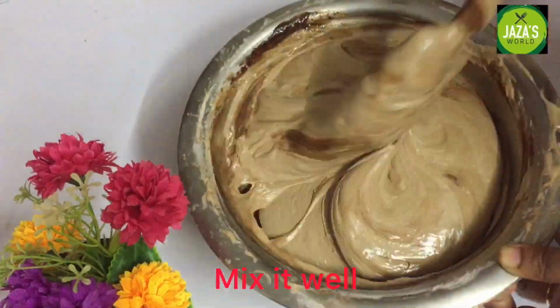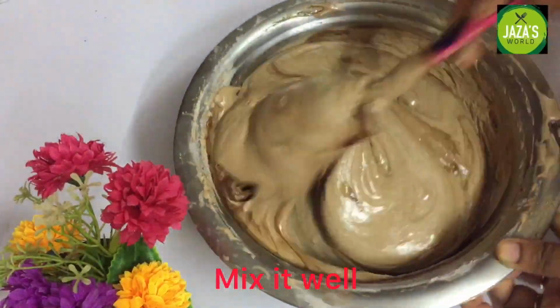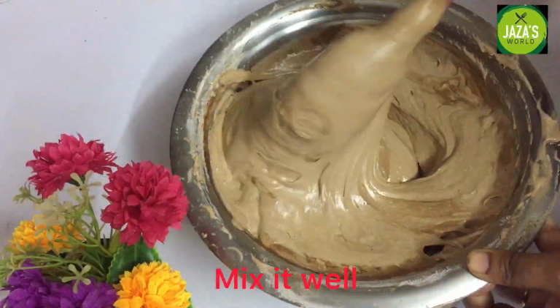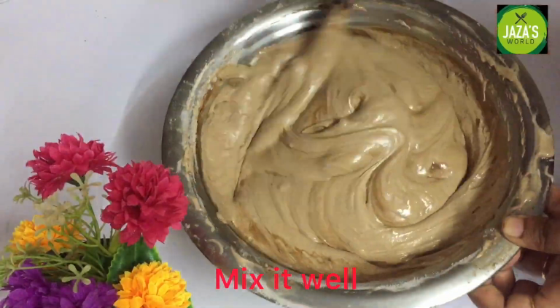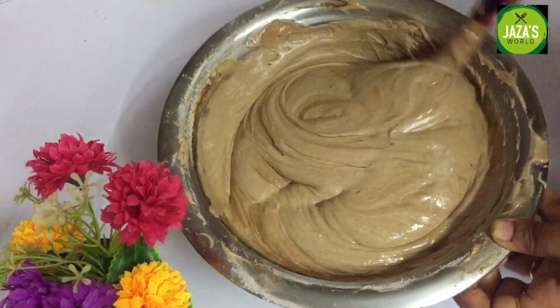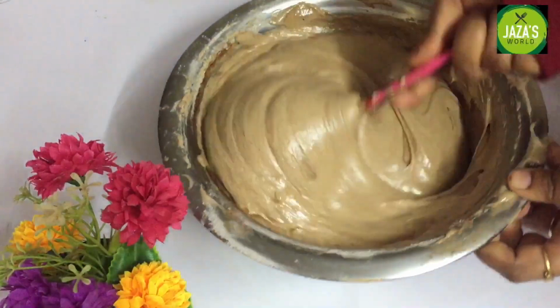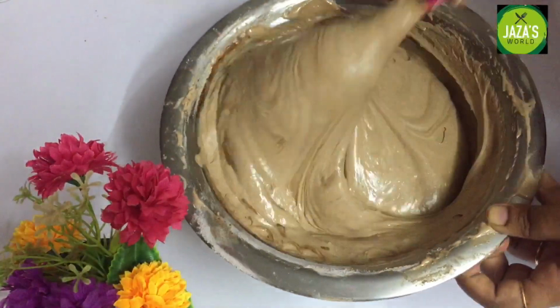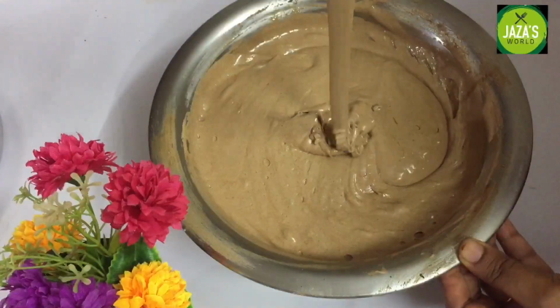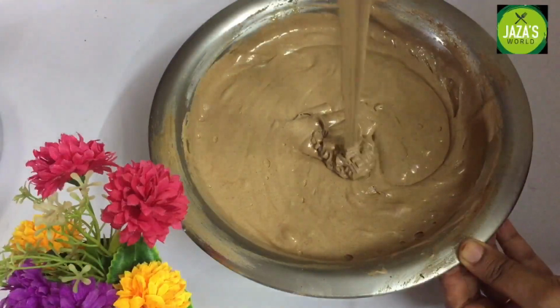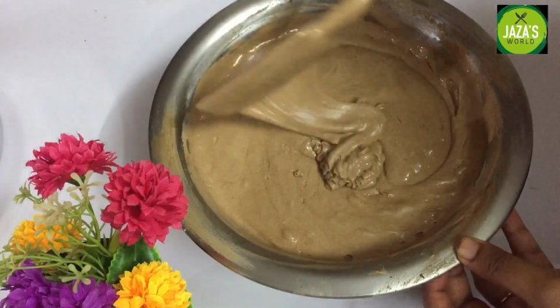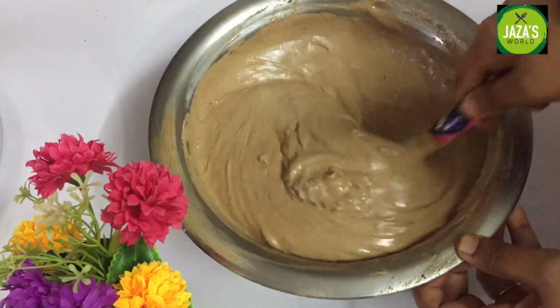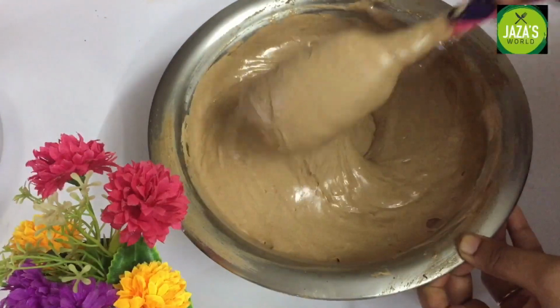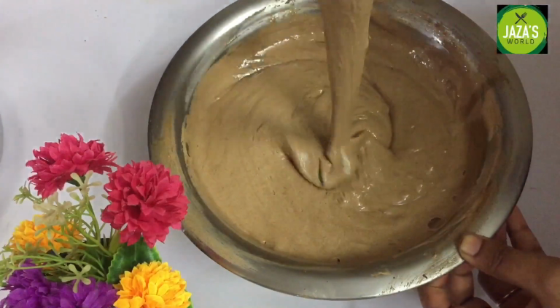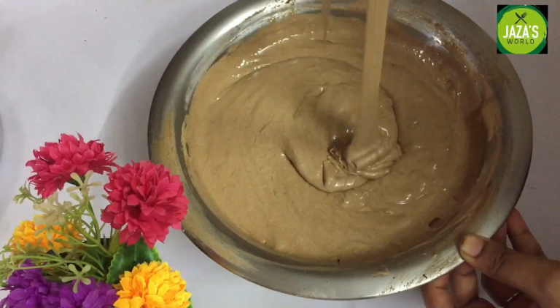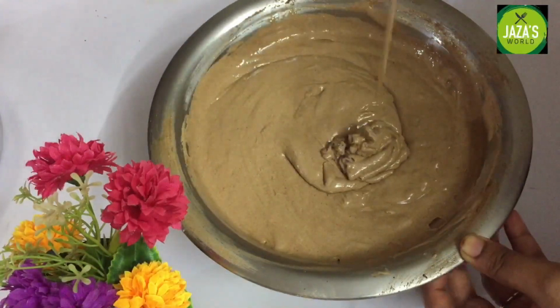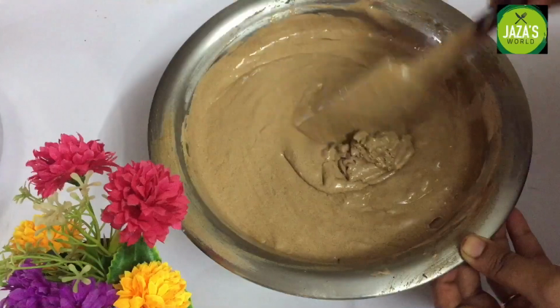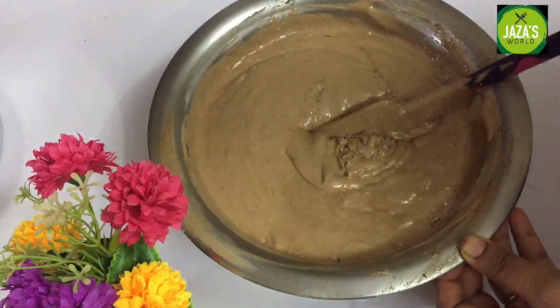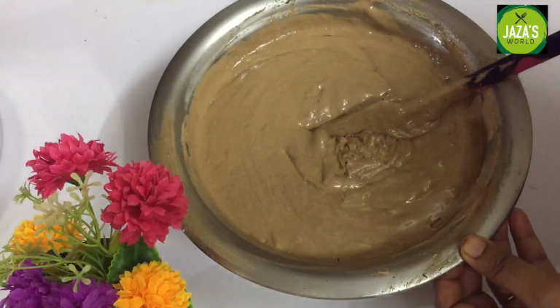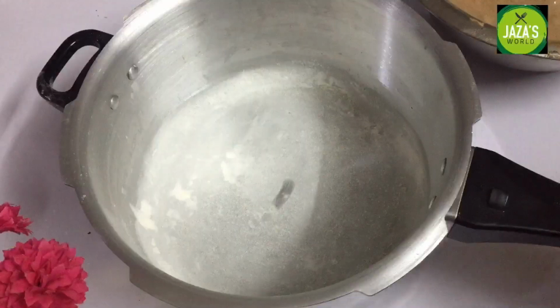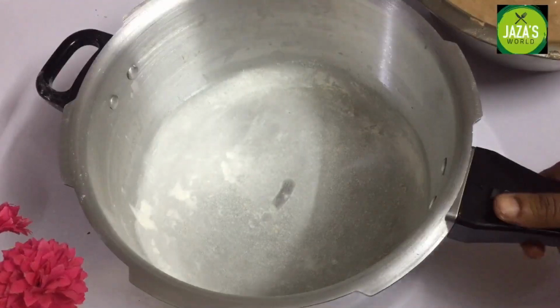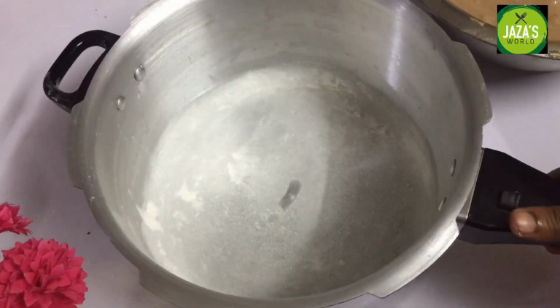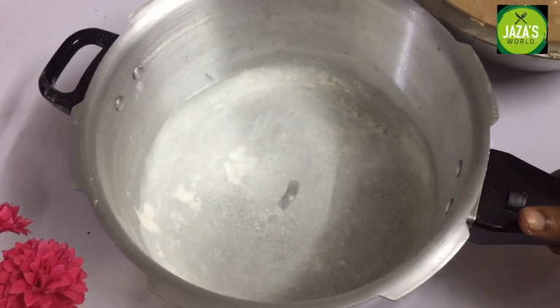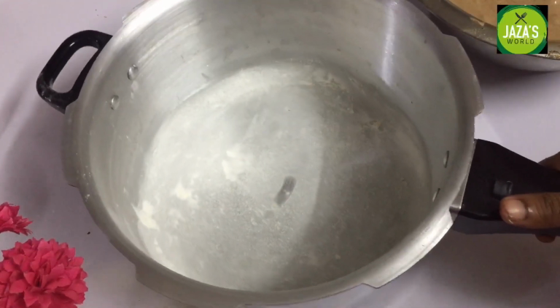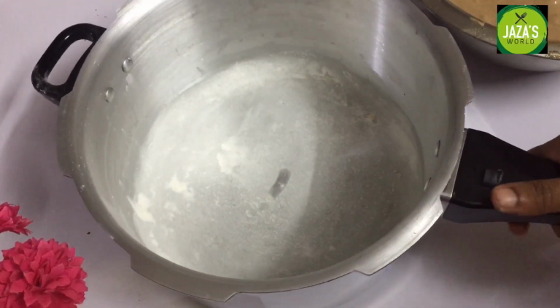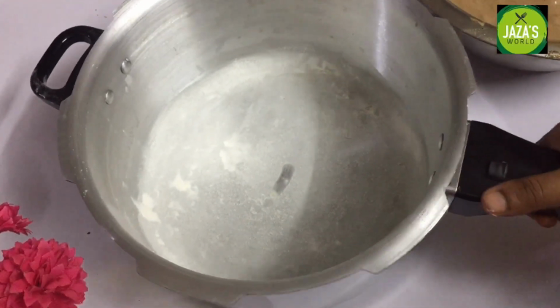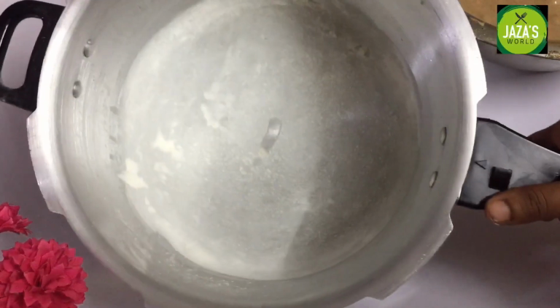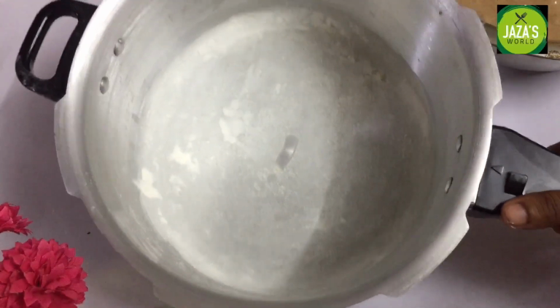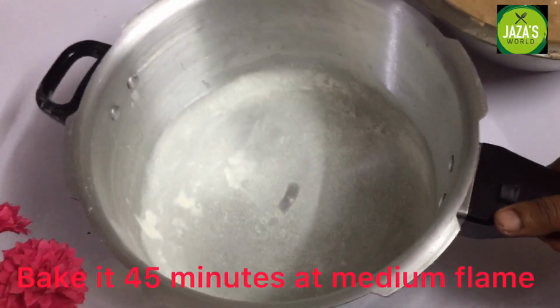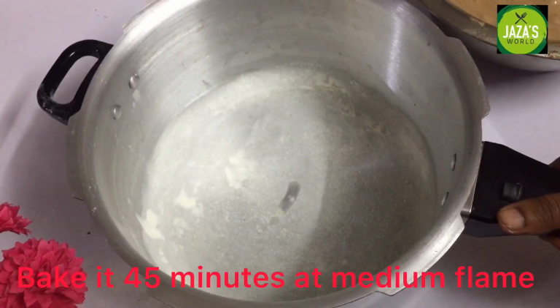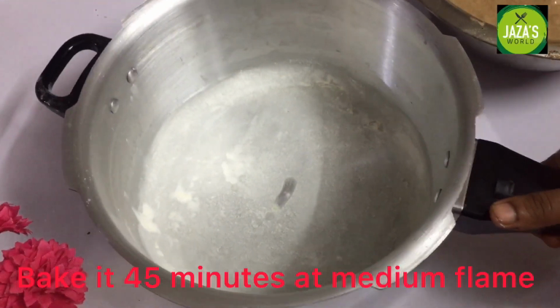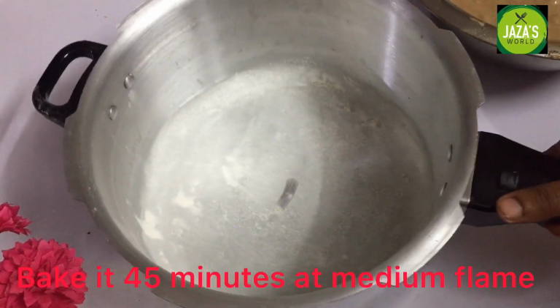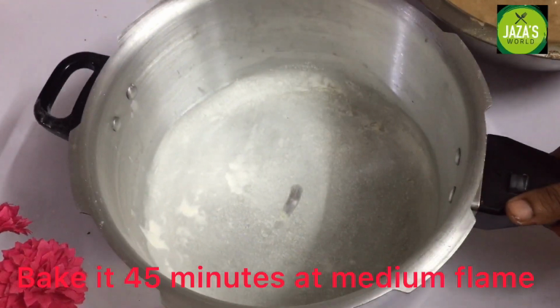Now the cake is ready to bake. I am going to bake it at 180 degrees.